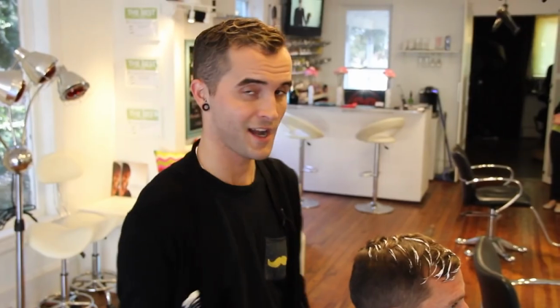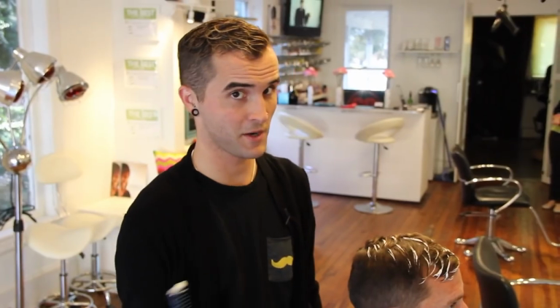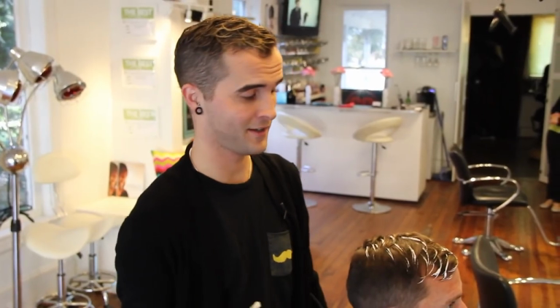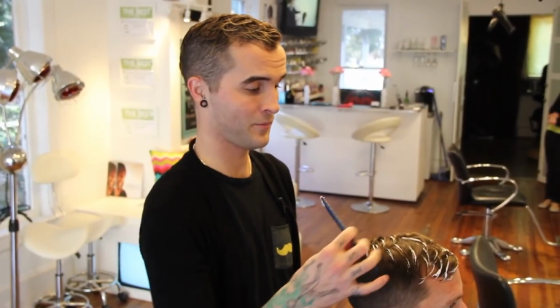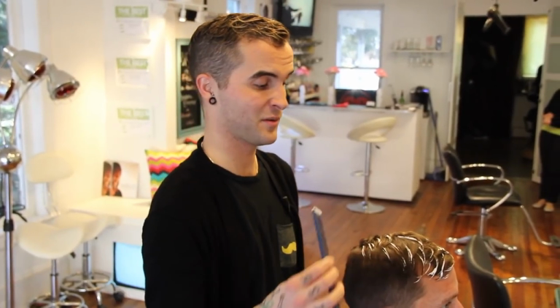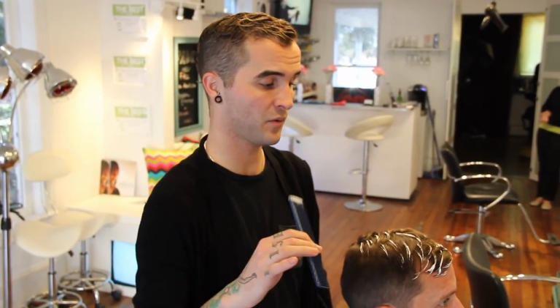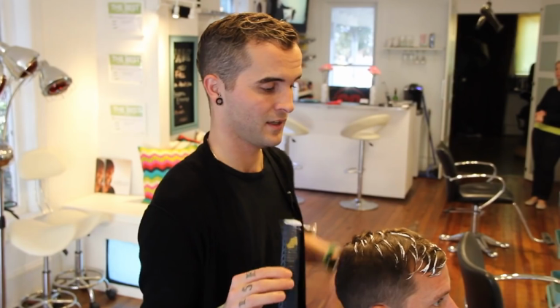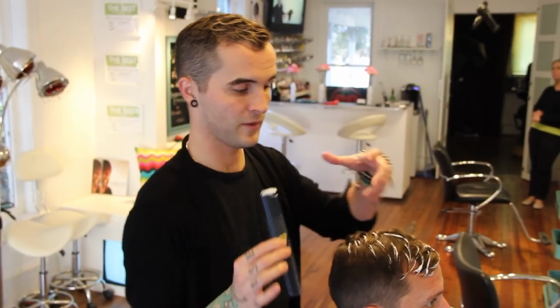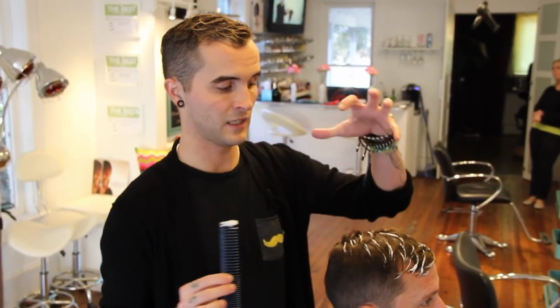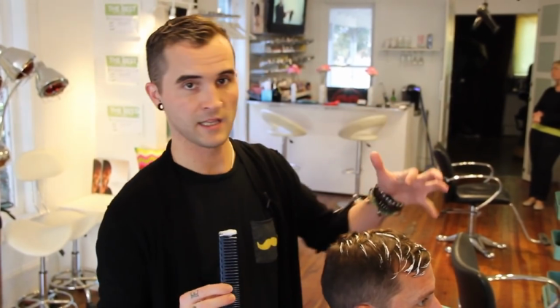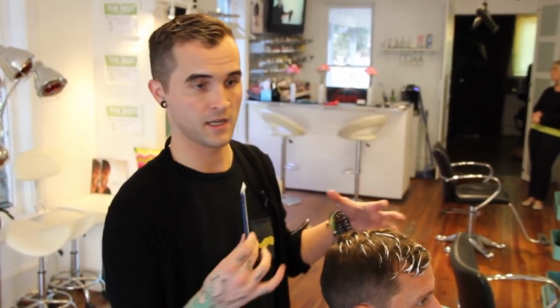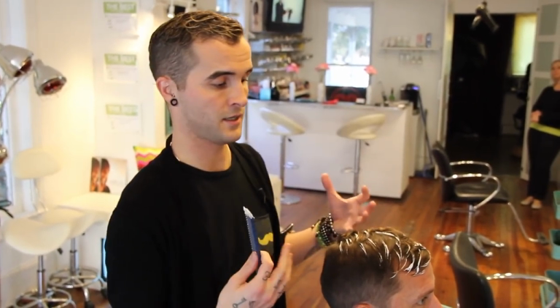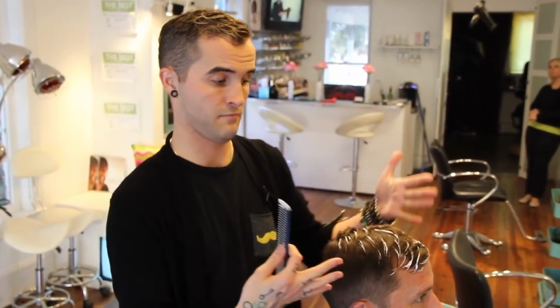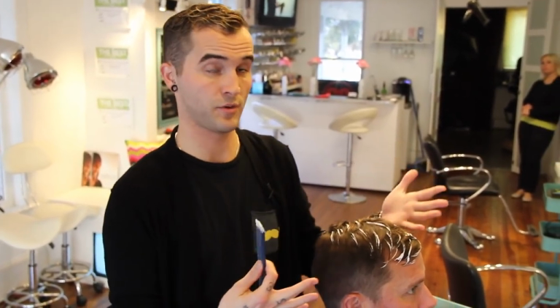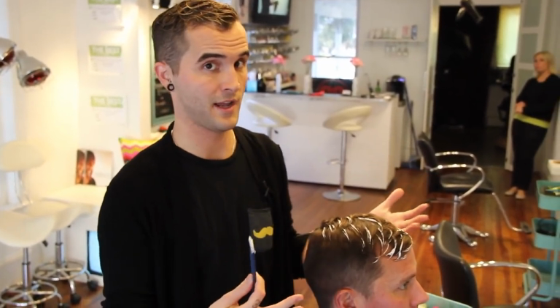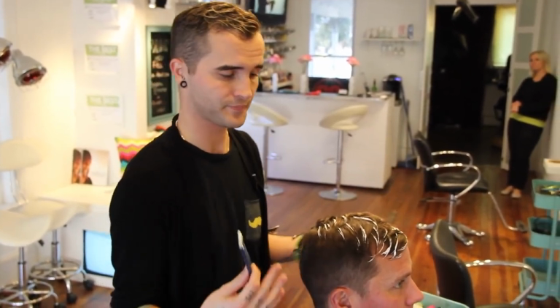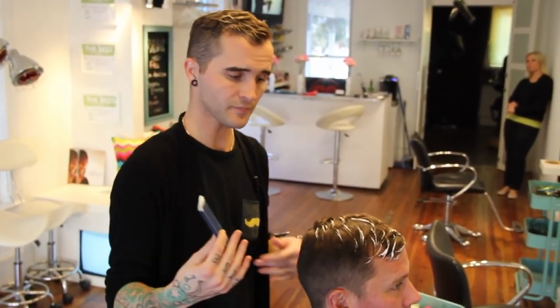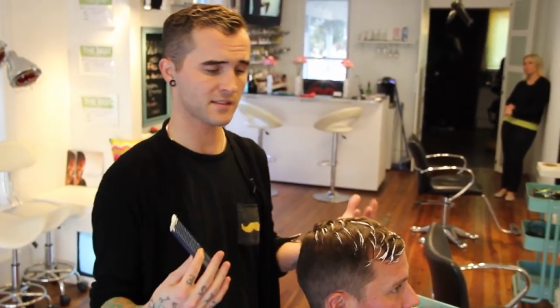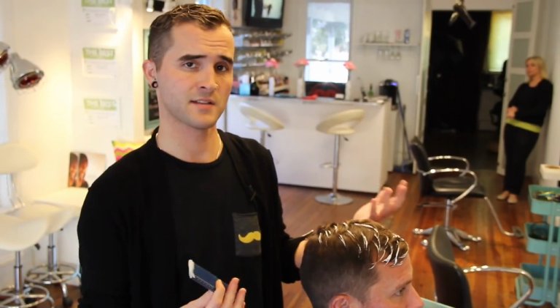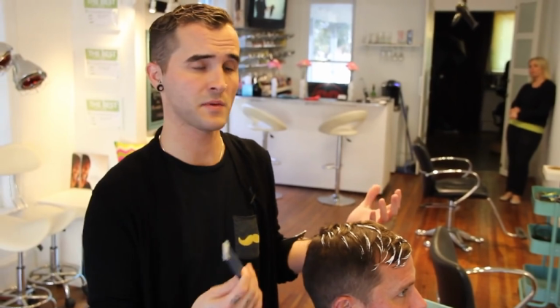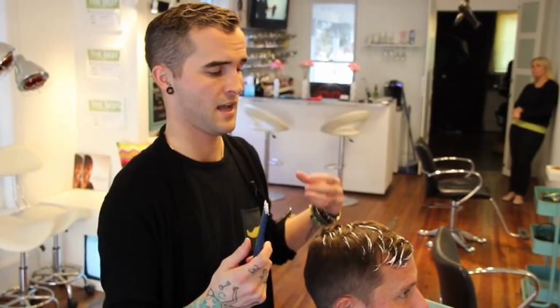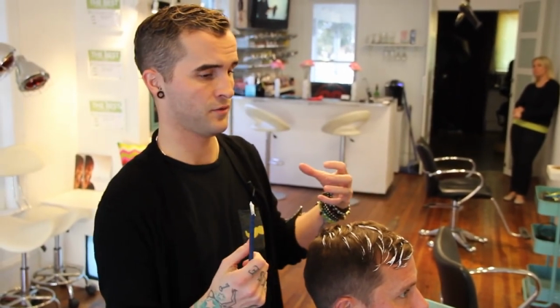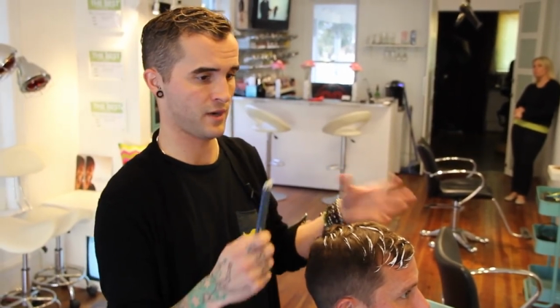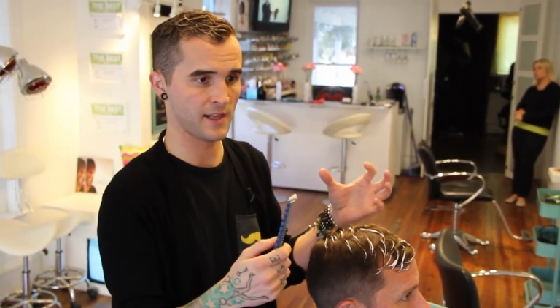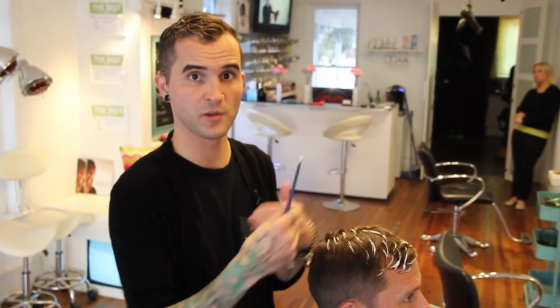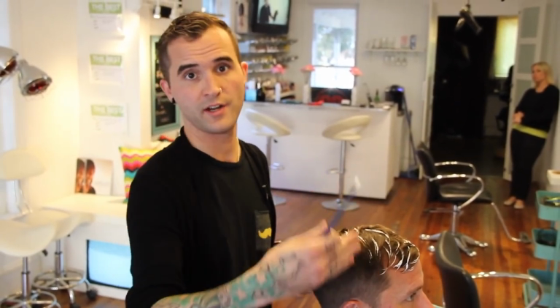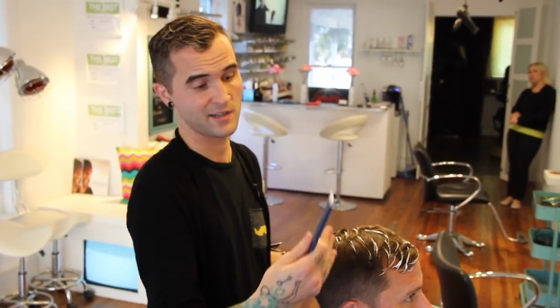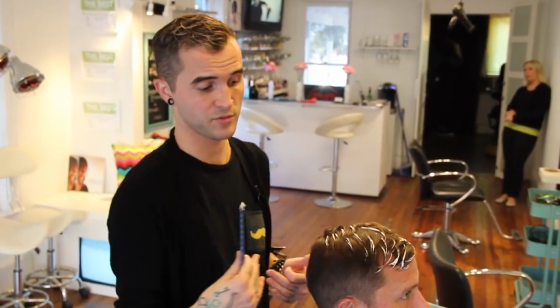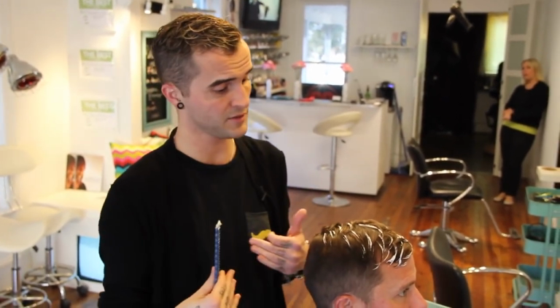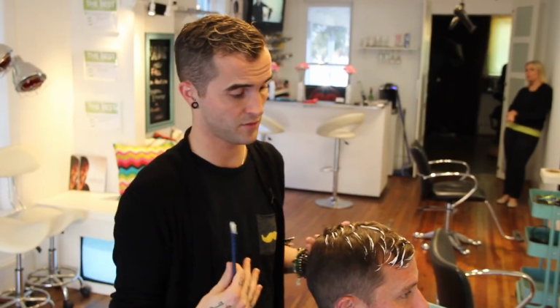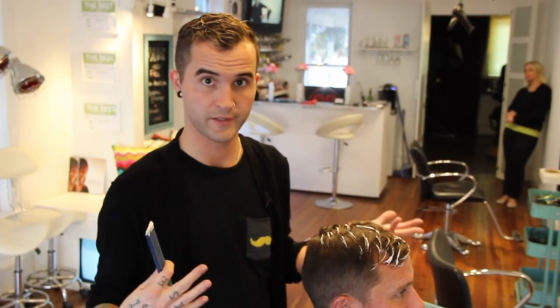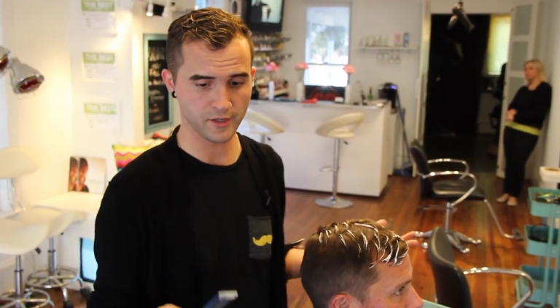Hi guys, Brian Hair here and we're just doing a really quick, a little bit of a light highlight on men's short hair today. We had someone ask us last week how do you transfer highlights from a longer hairstyle on a guy to a shorter hairstyle, so here you go.